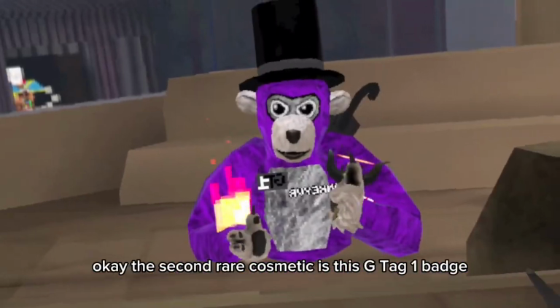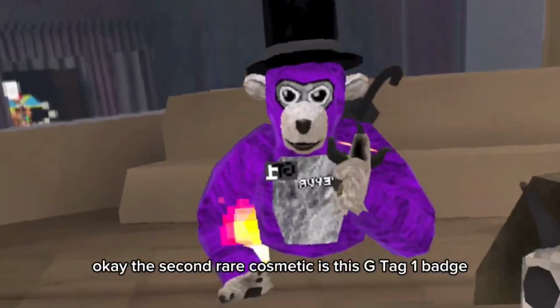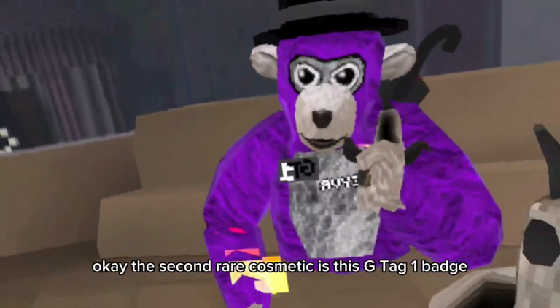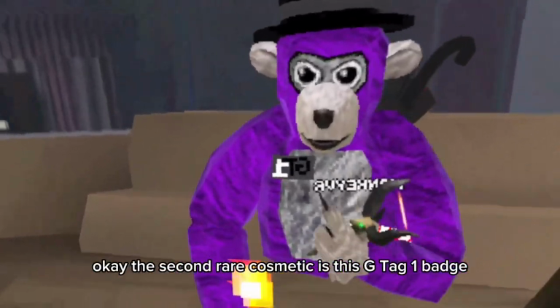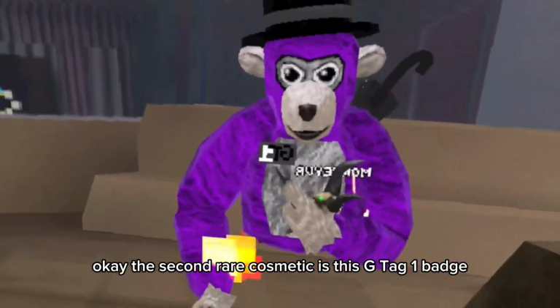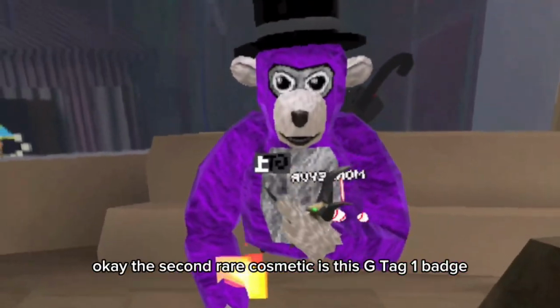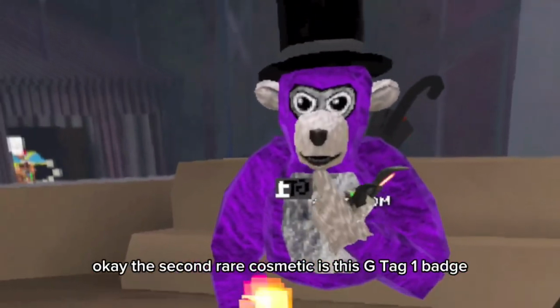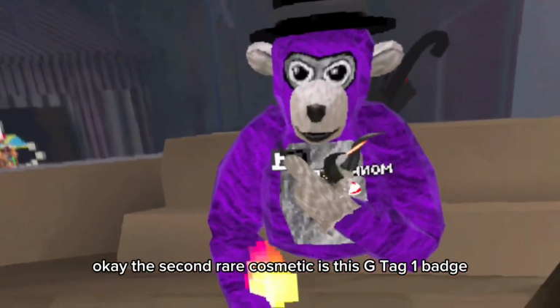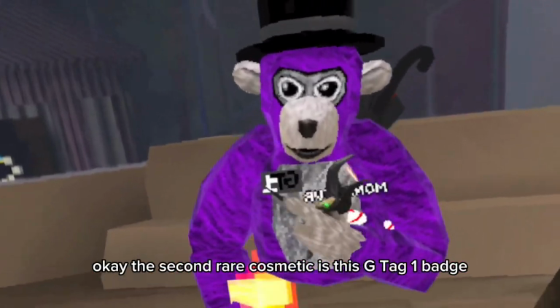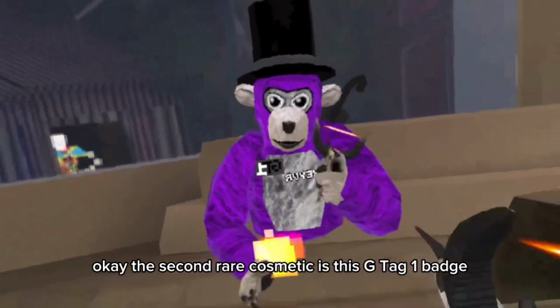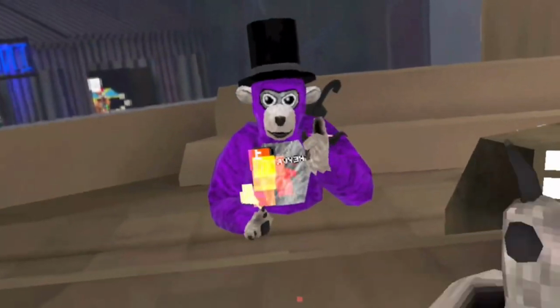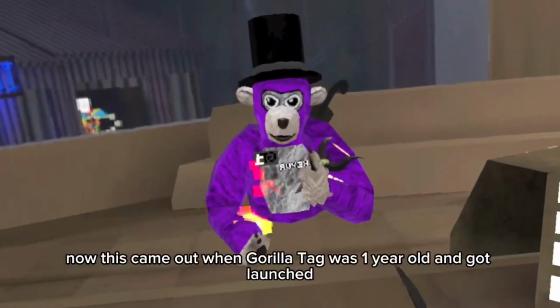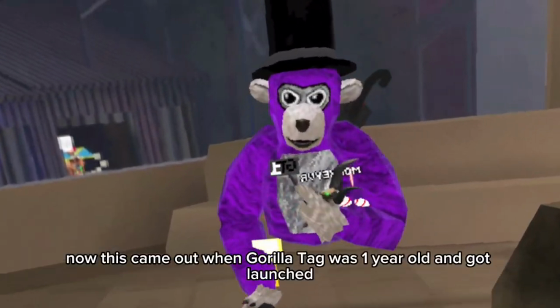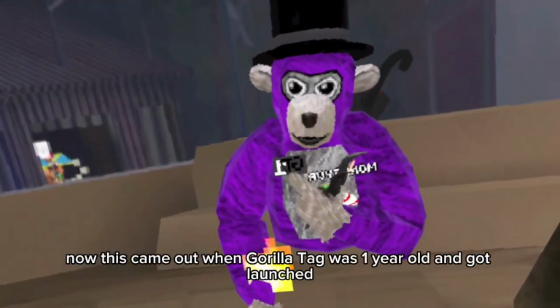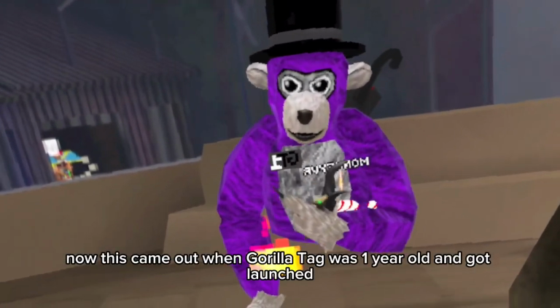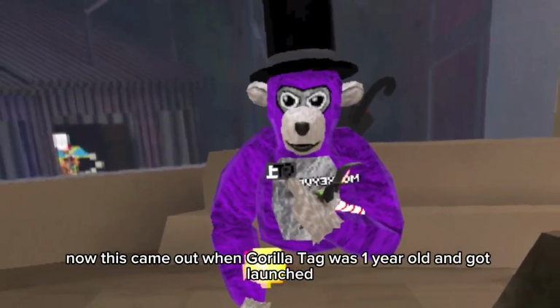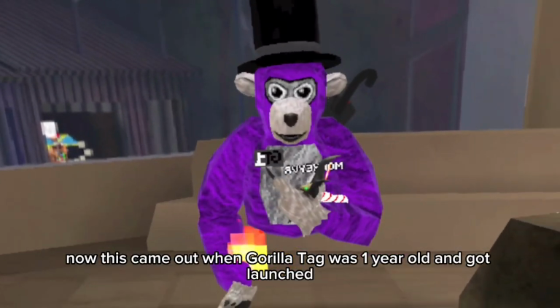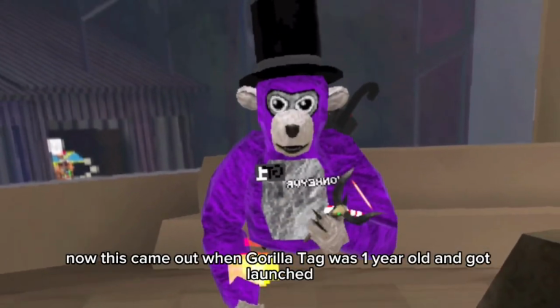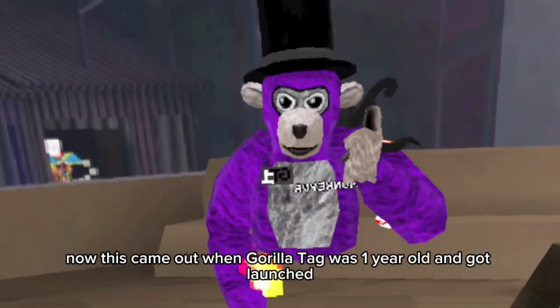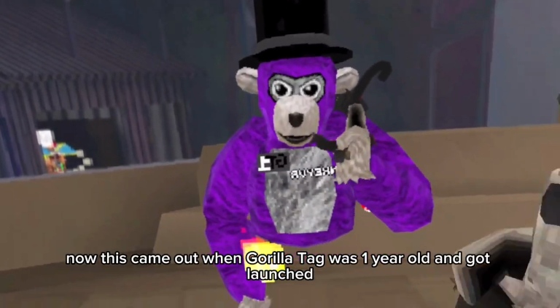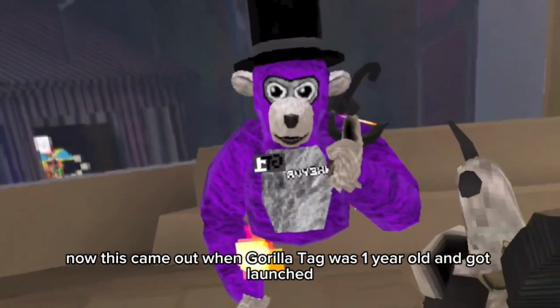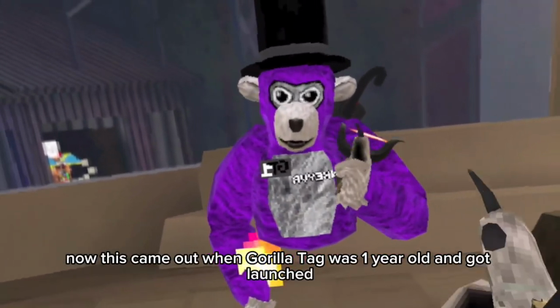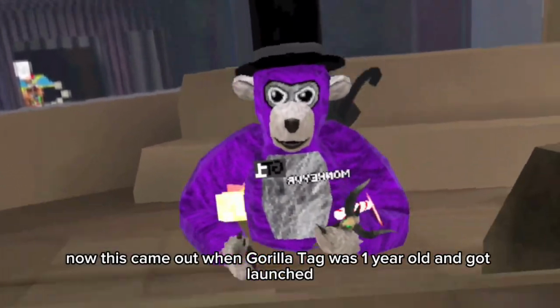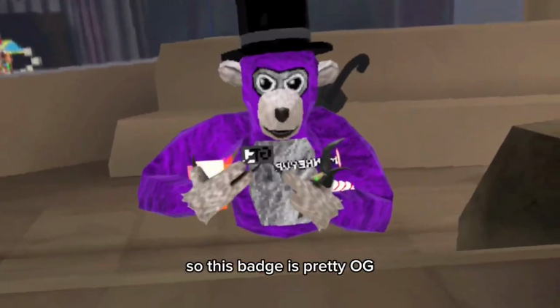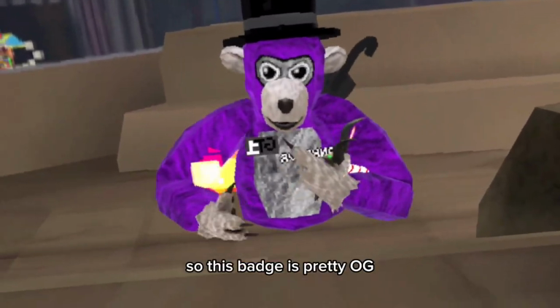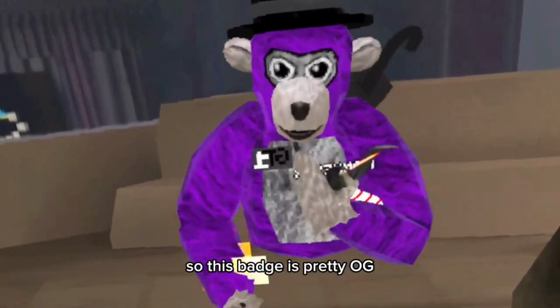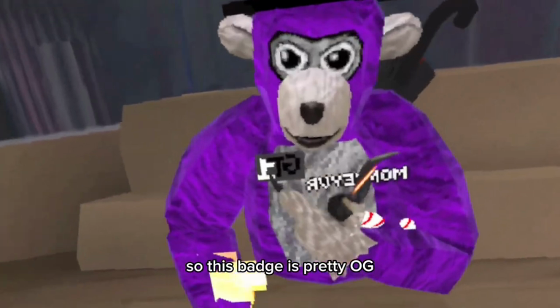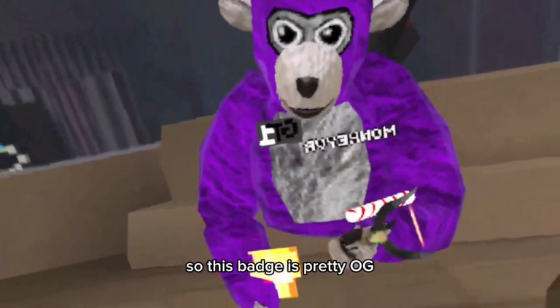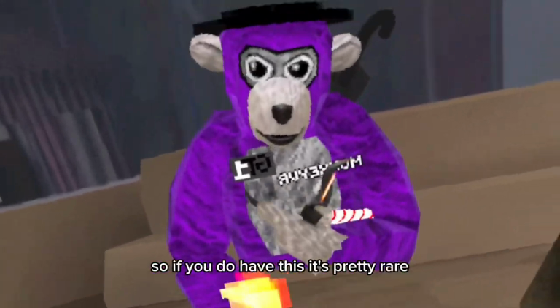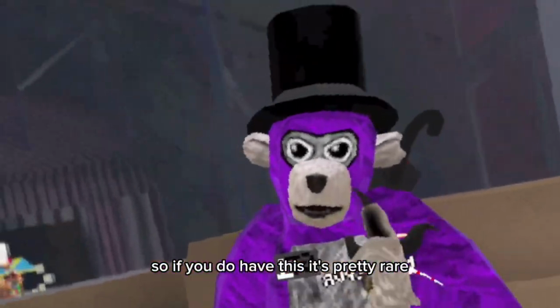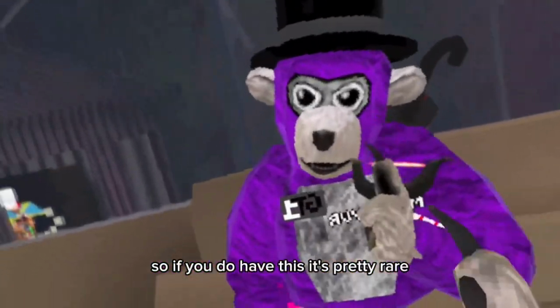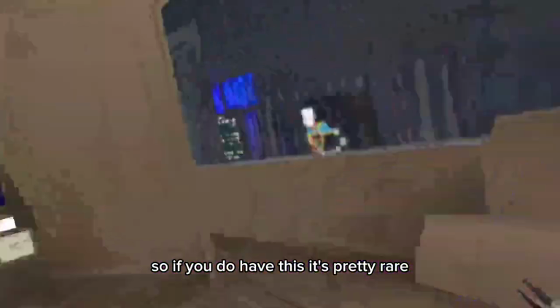The second rare cosmetic is the Gtag 1 badge. This came out when Gorilla Tag was one year old and got launched, so this badge is pretty OG — if you do have this, it's pretty rare.